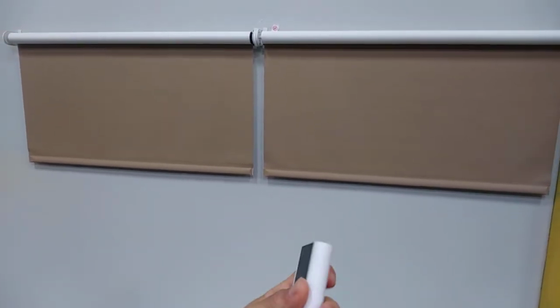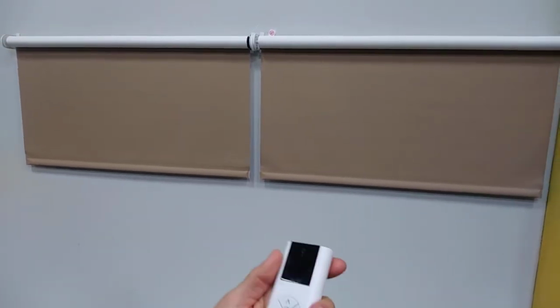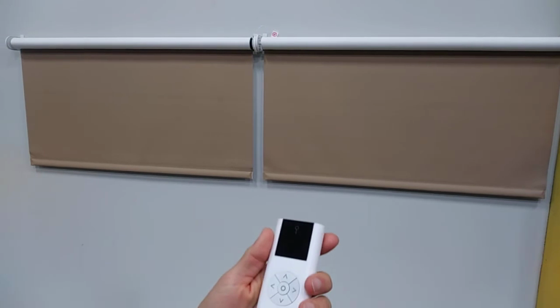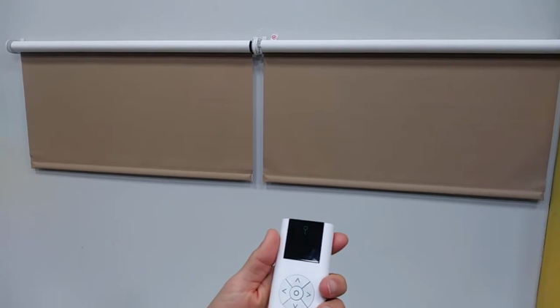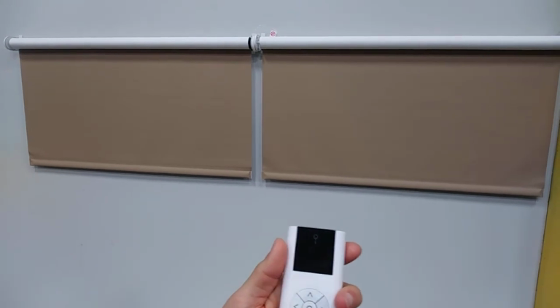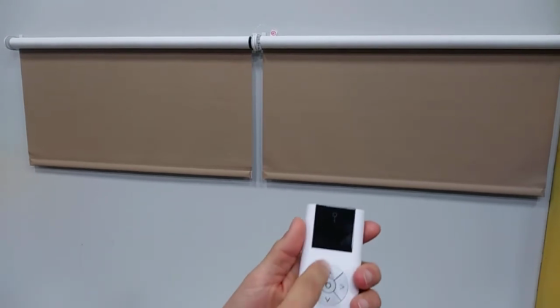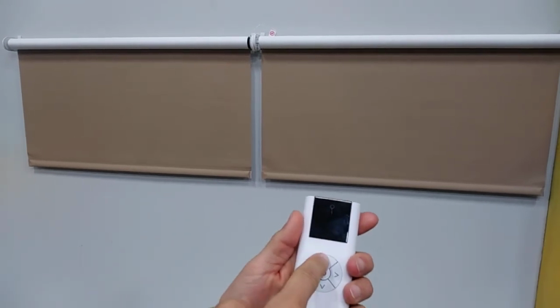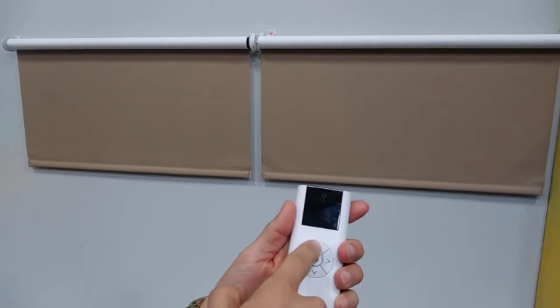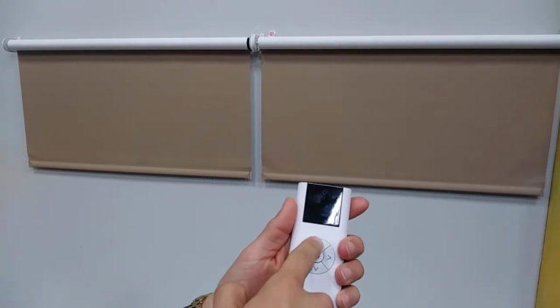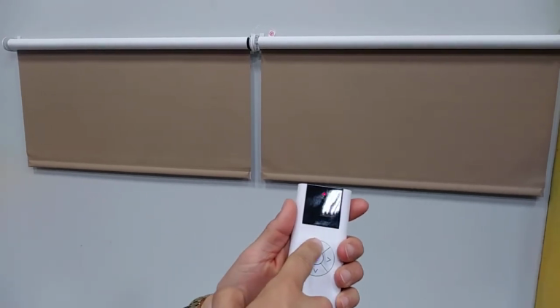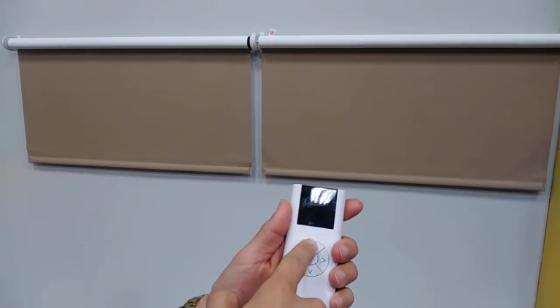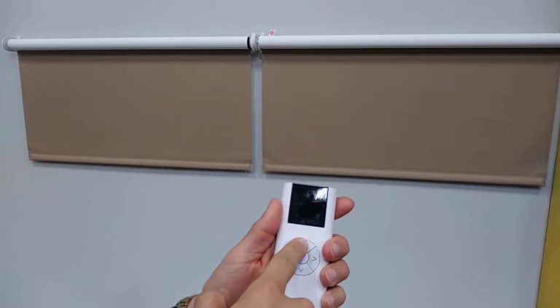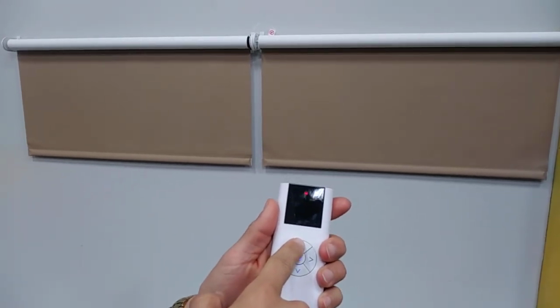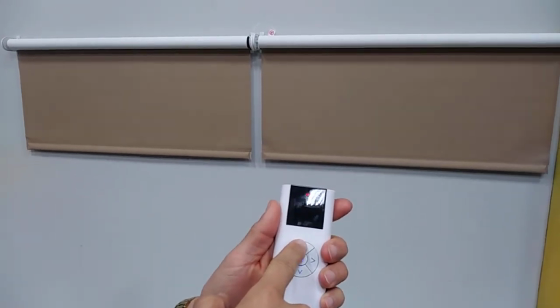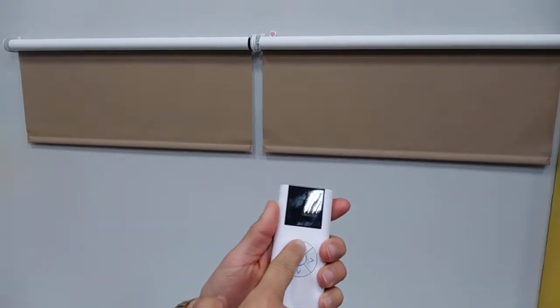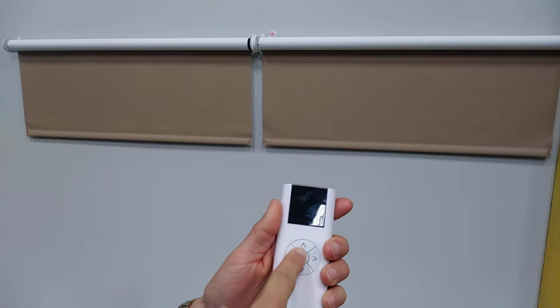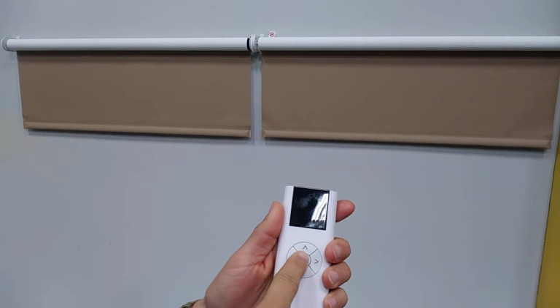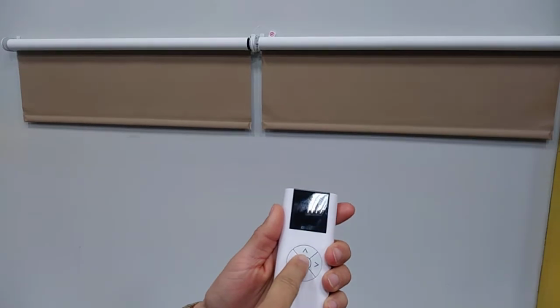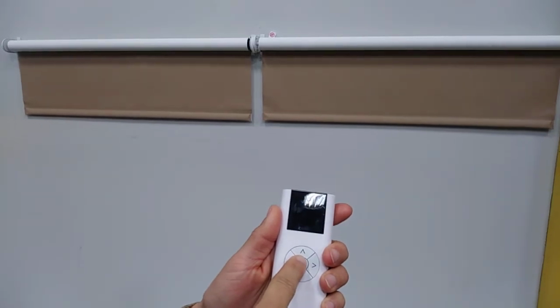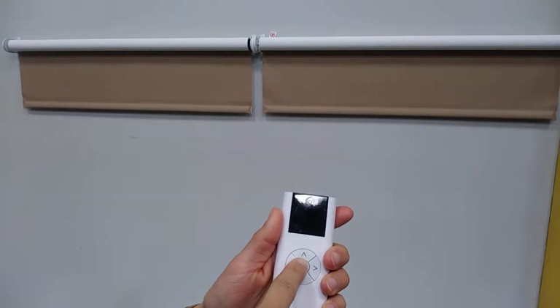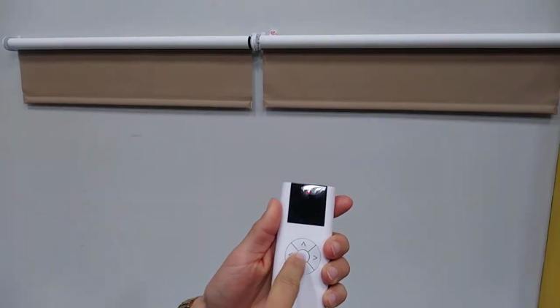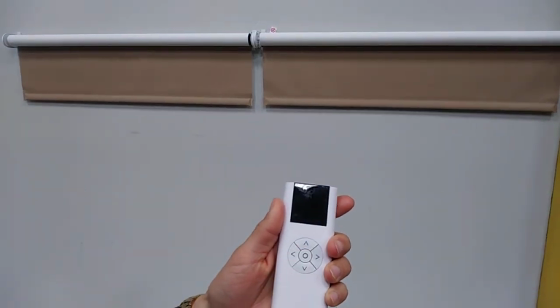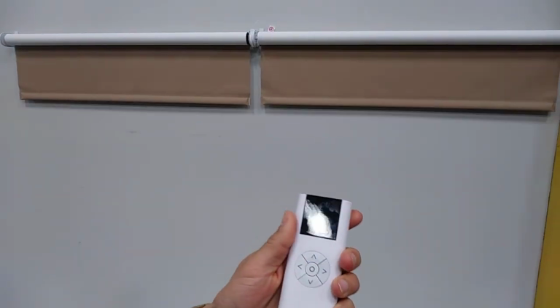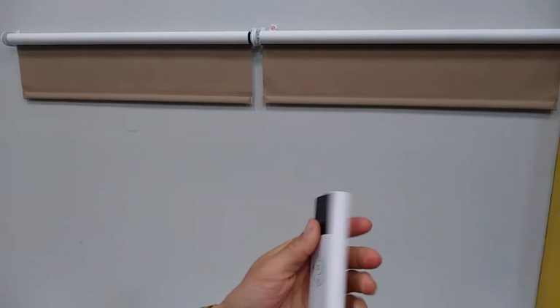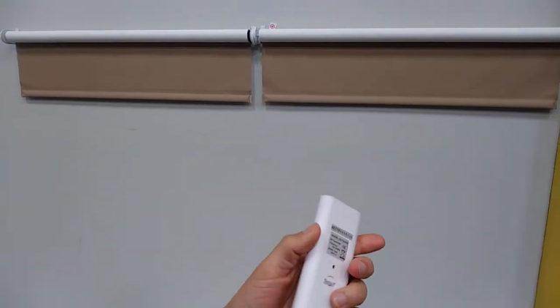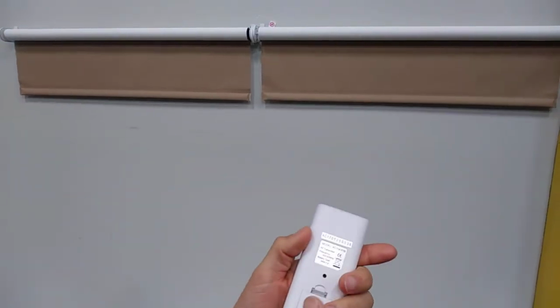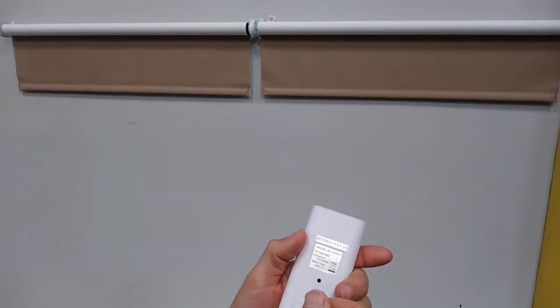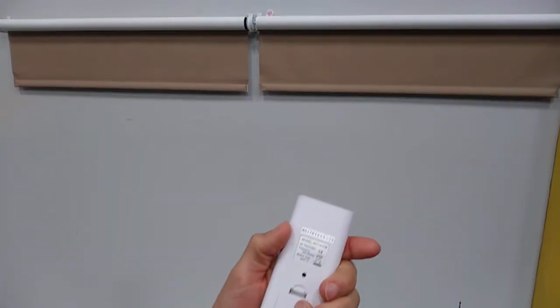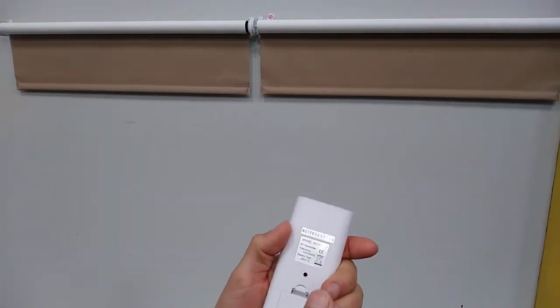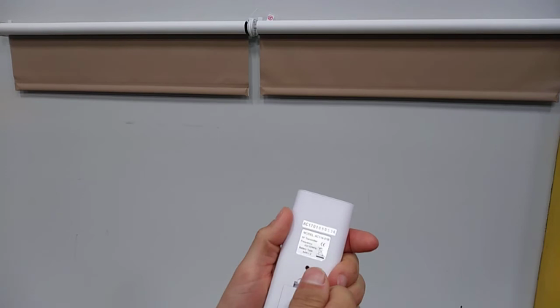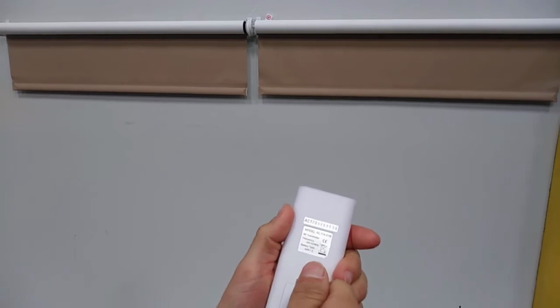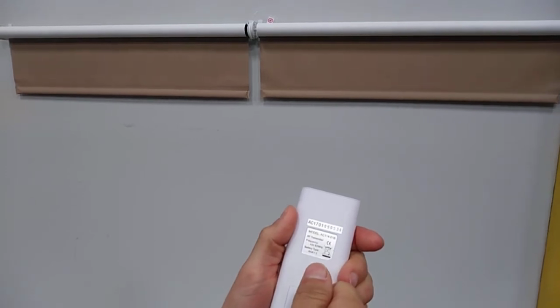Next, raise the shades to where you want the upper limit to be. Press stop, then press and hold the program button on the back of the remote until both shades jog.